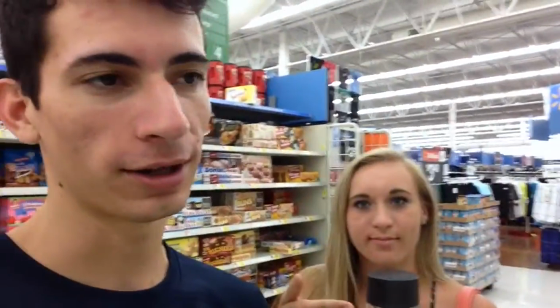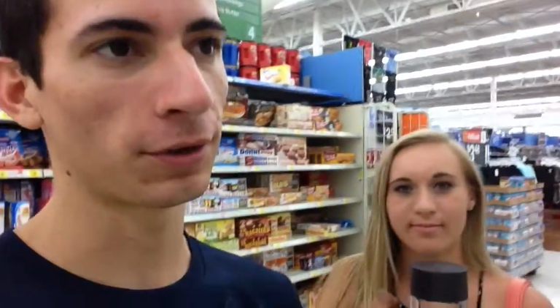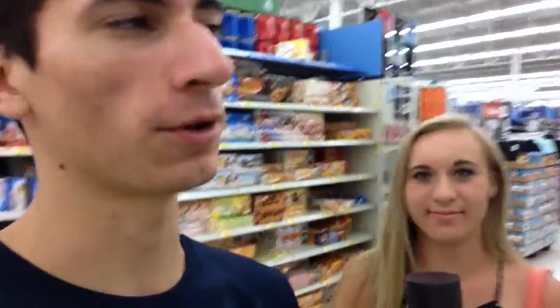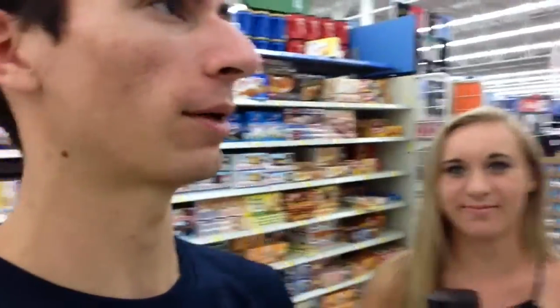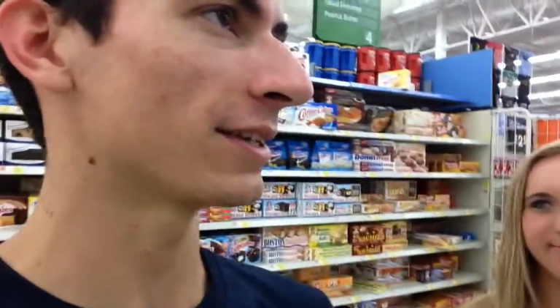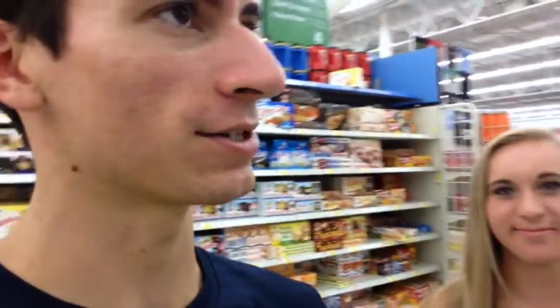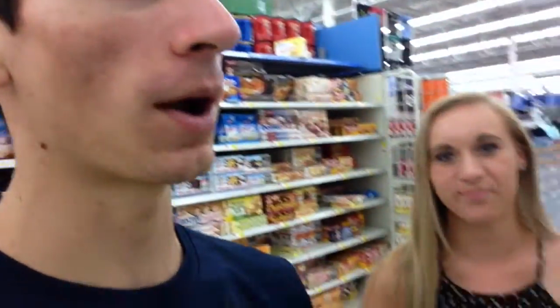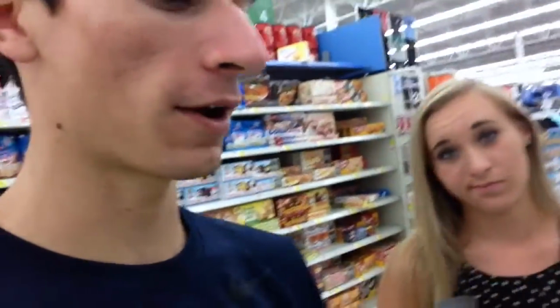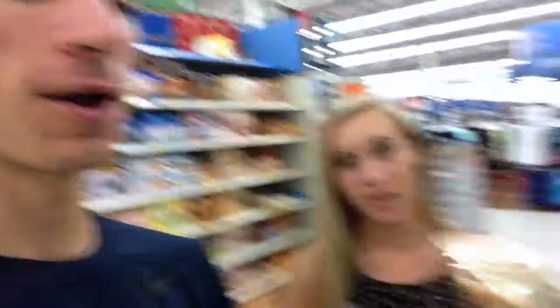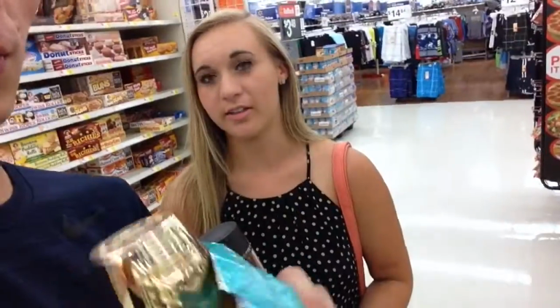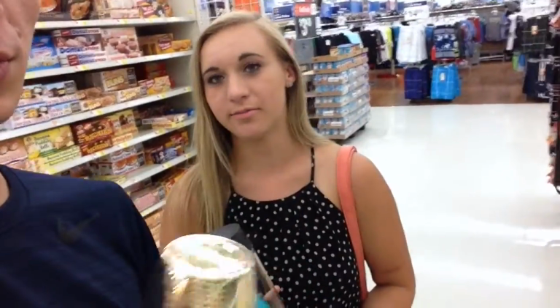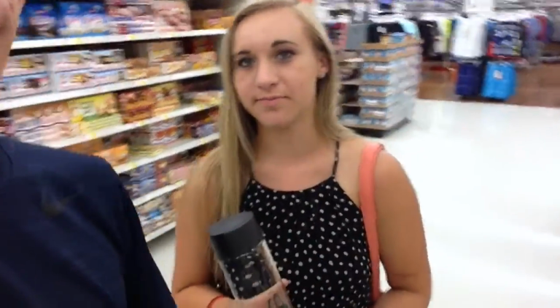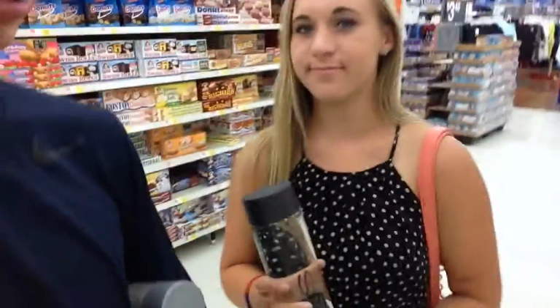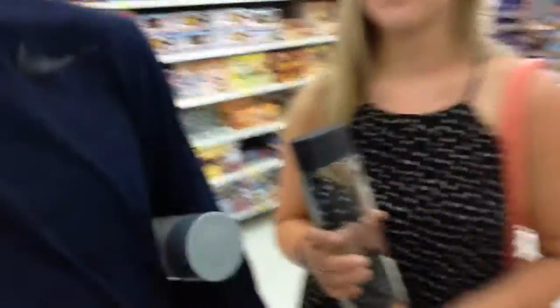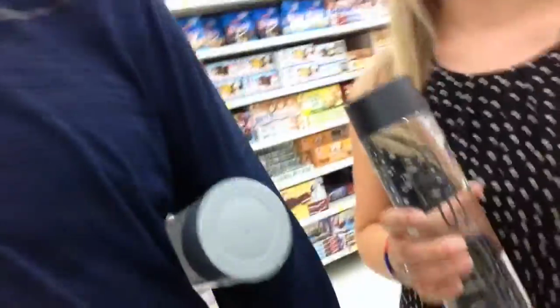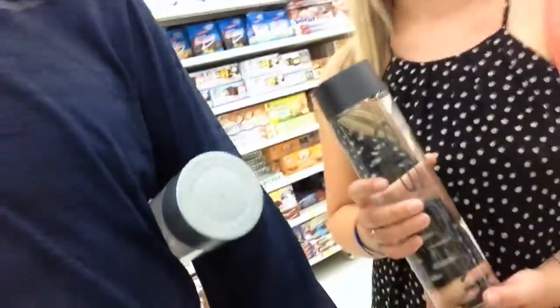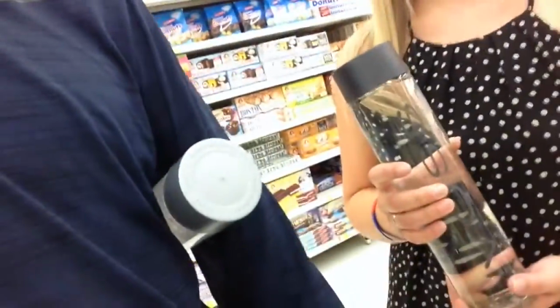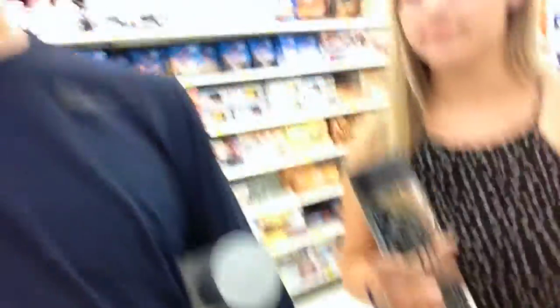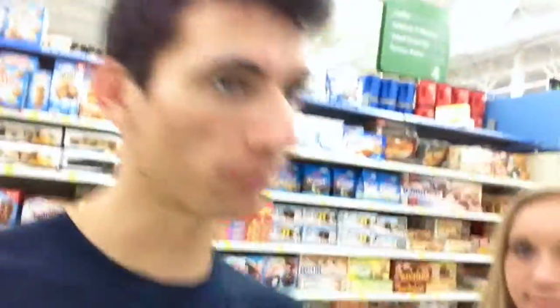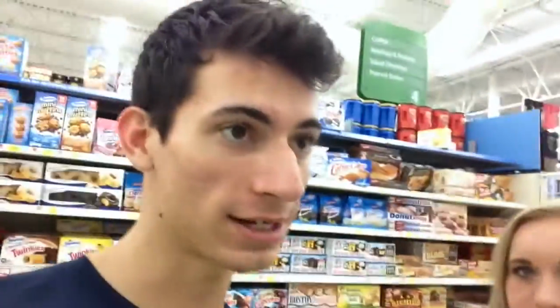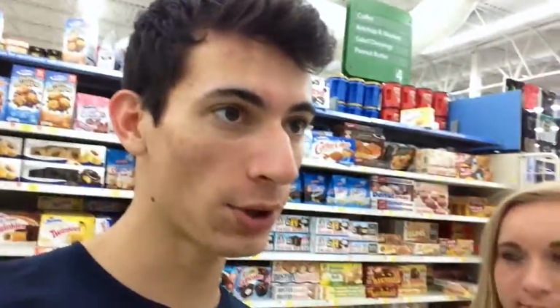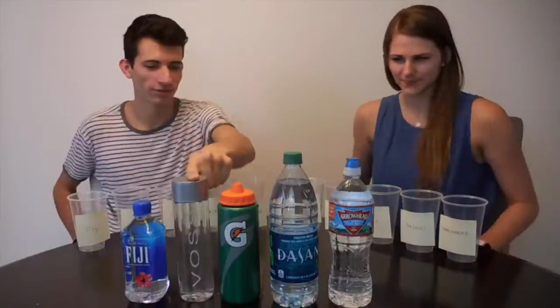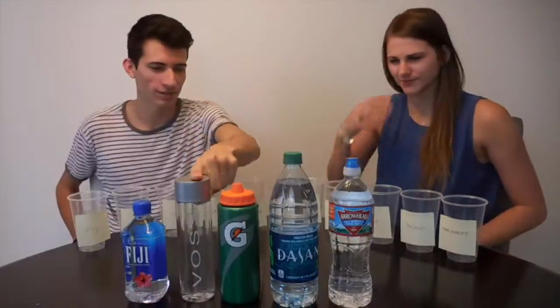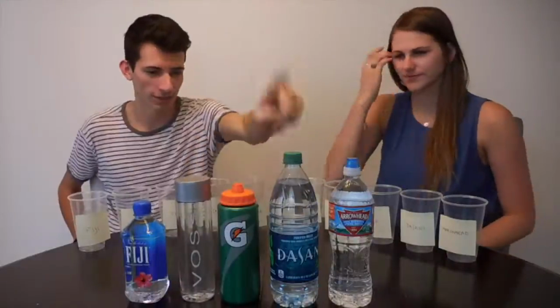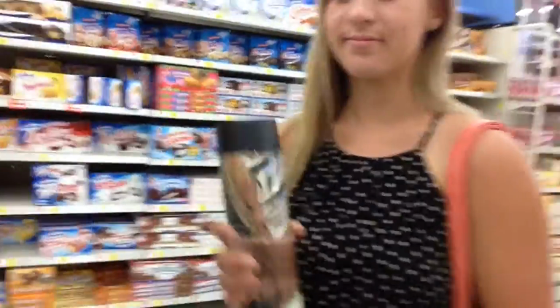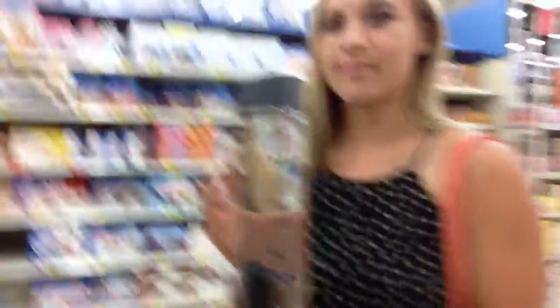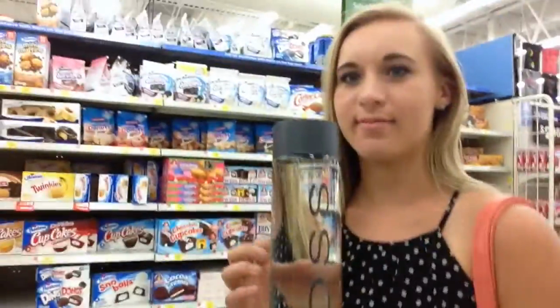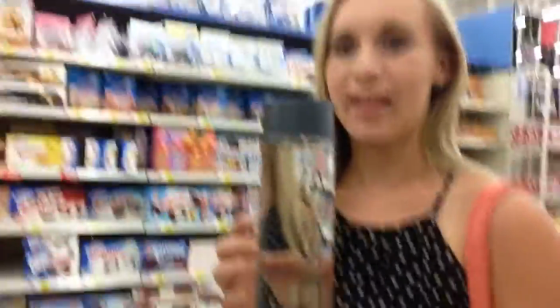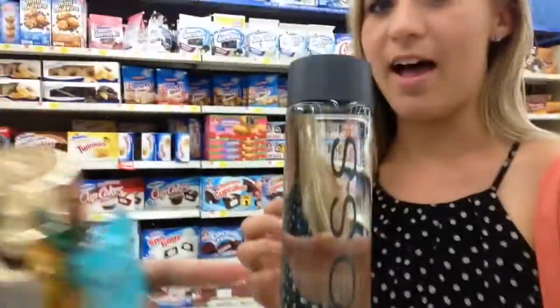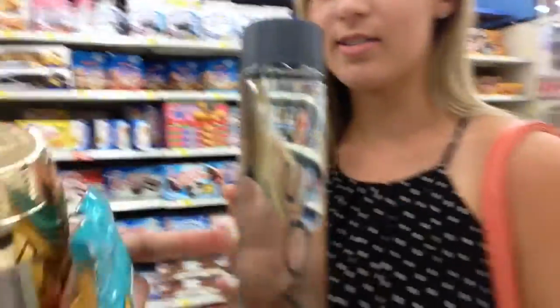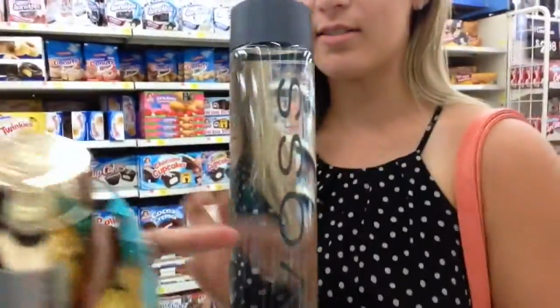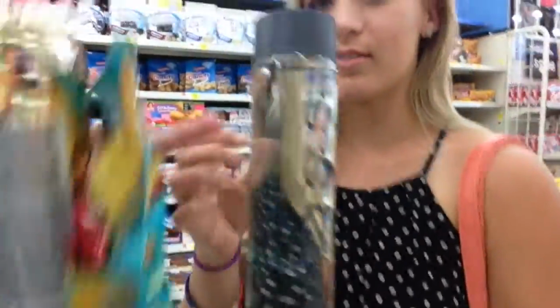I looked for rose gold, but they don't have it here, so I found gold. And I'm going to paint the lid of this one that I've already had — it's from Wednesday's video. Voss Water. I'm going to buy this glass Voss bottle.